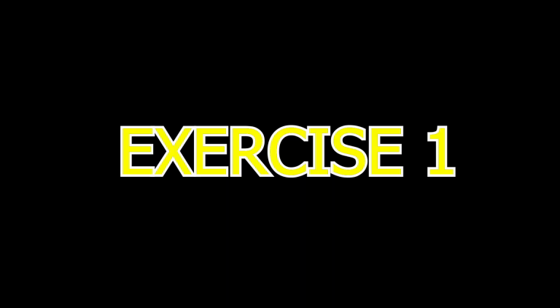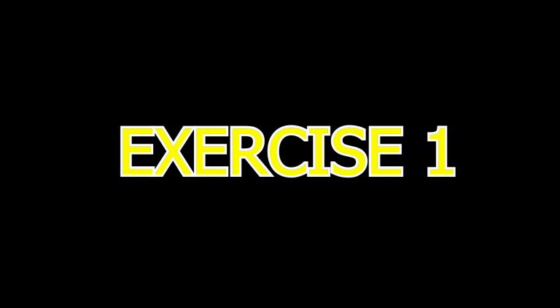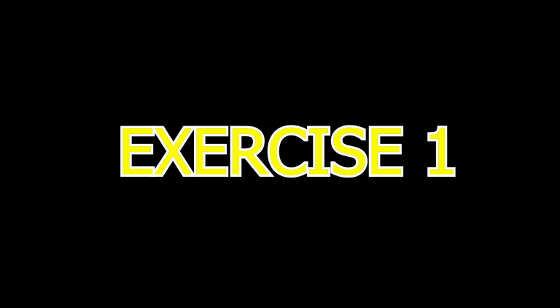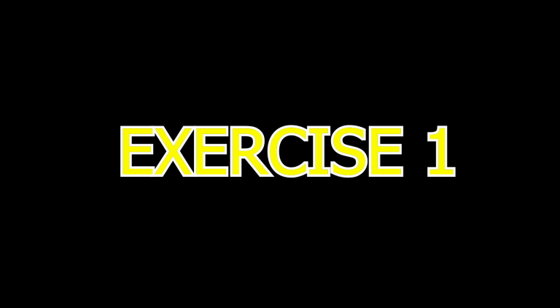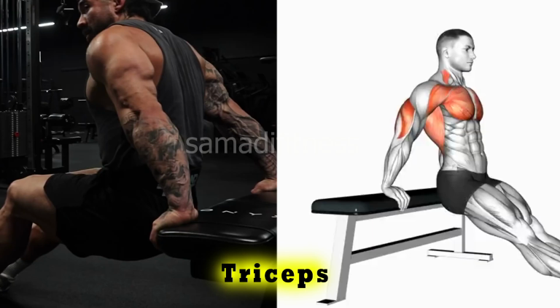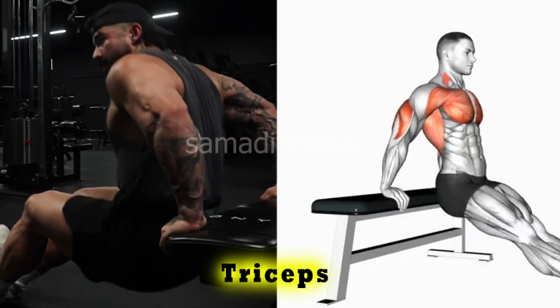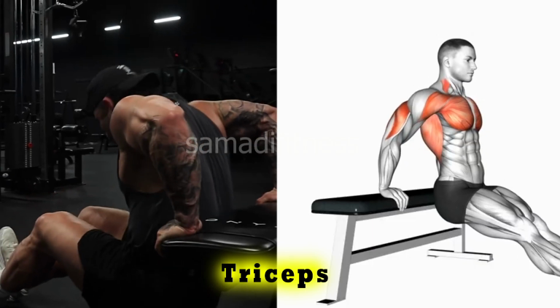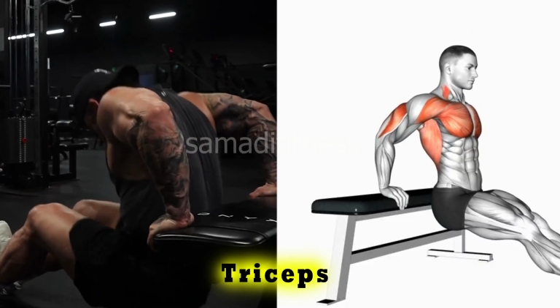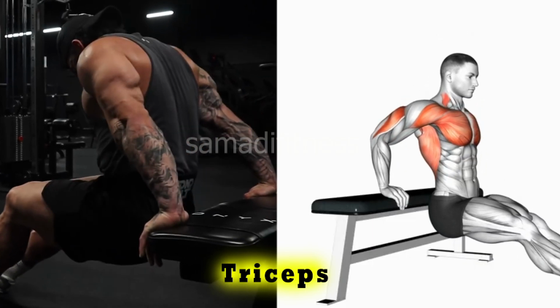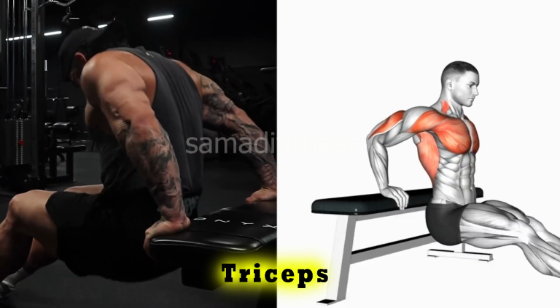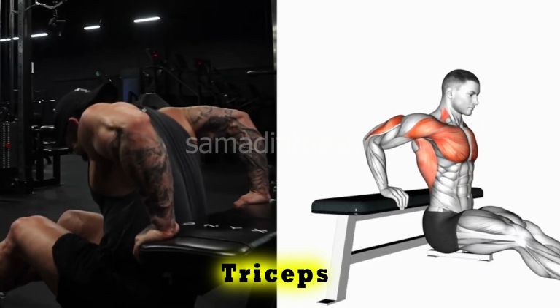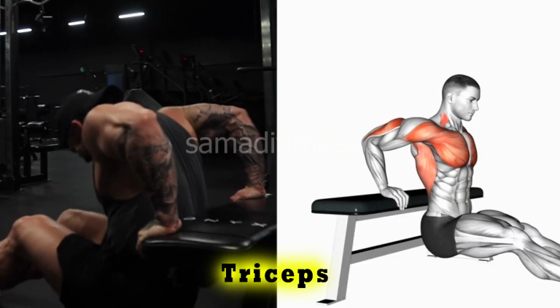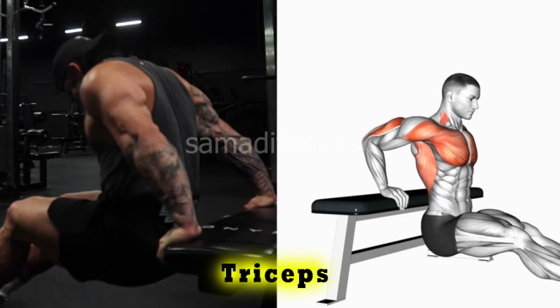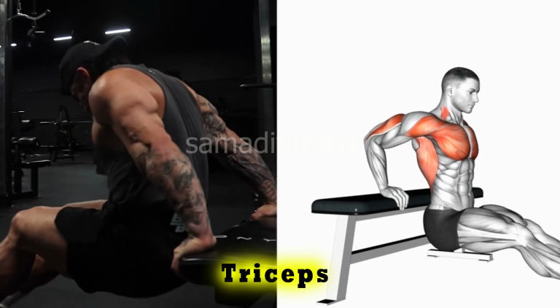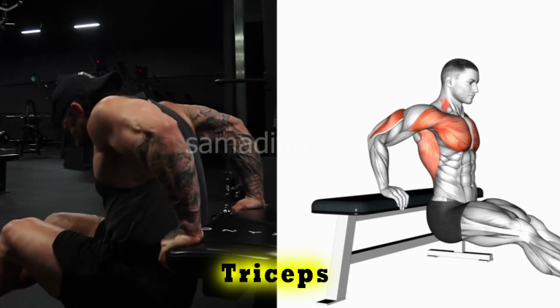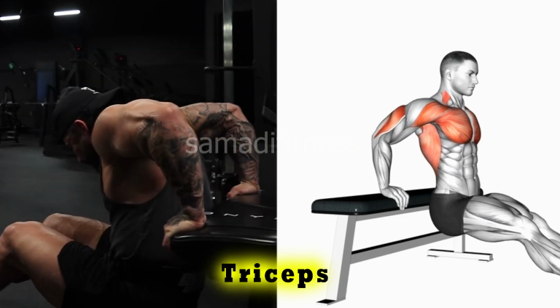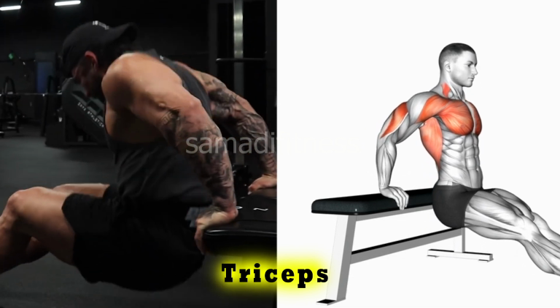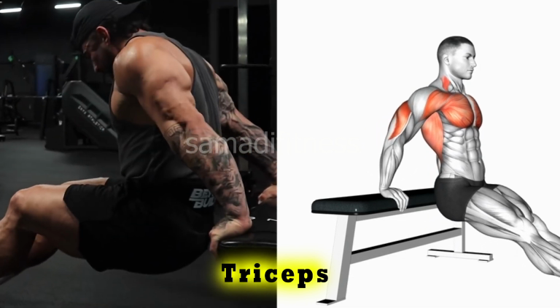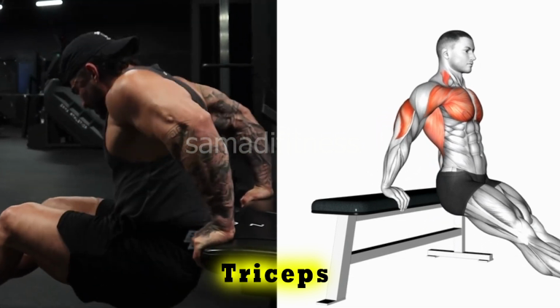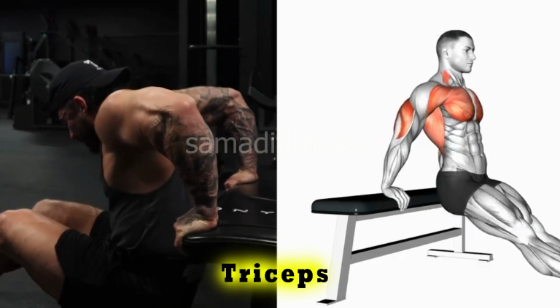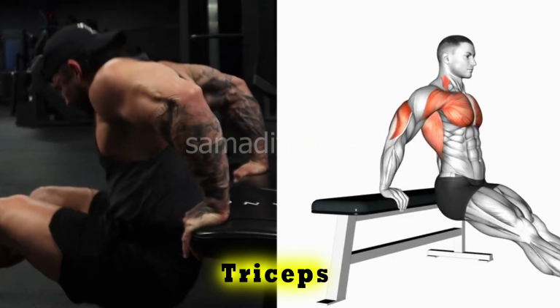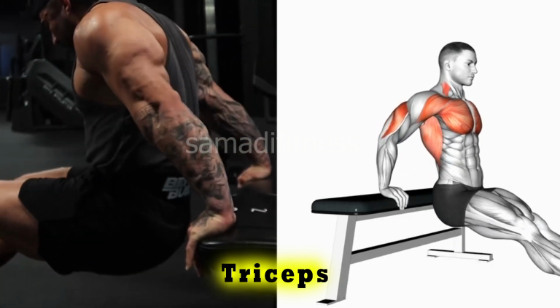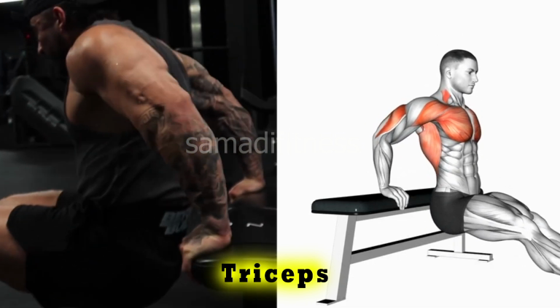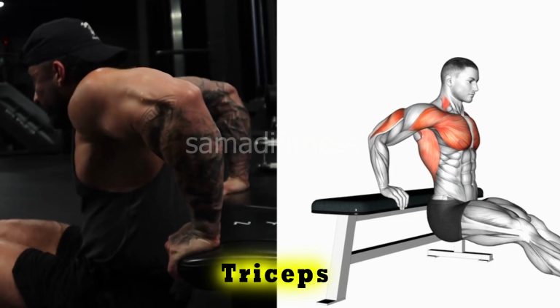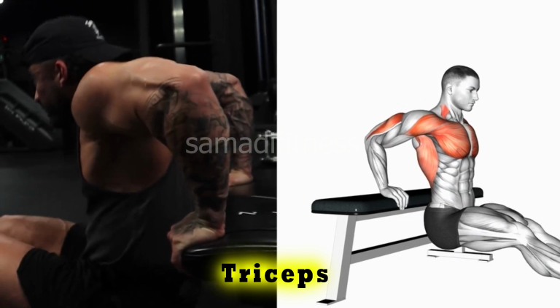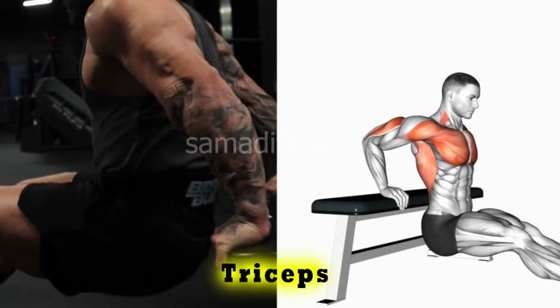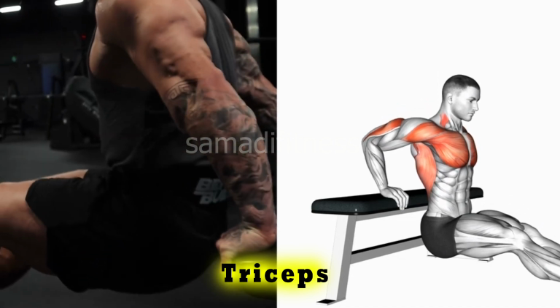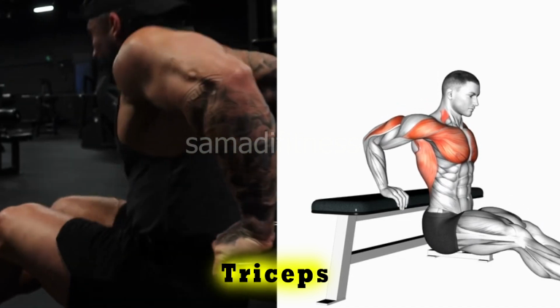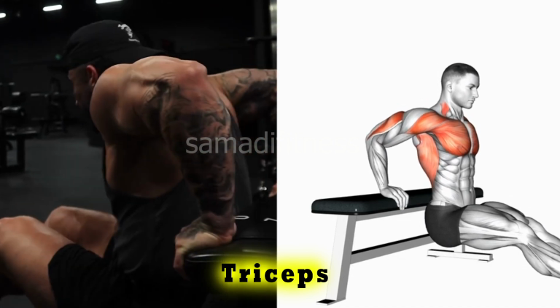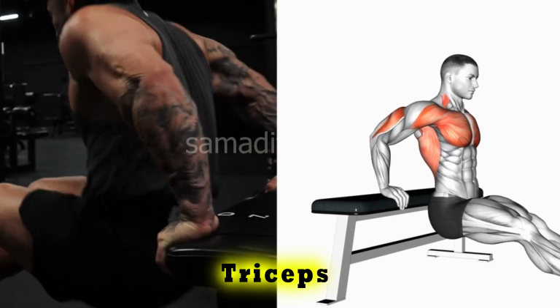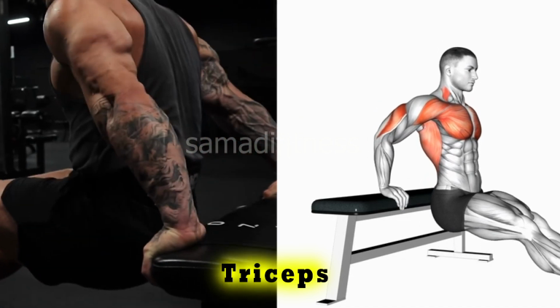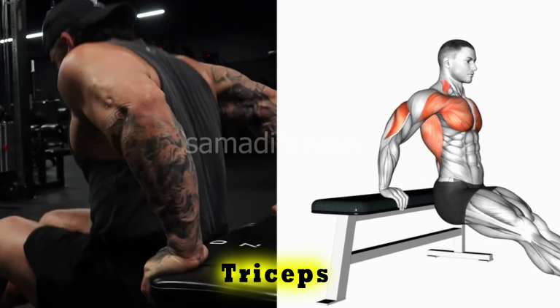Exercise 1. The weighted bench dip targets the triceps, chest, and shoulders by dipping your body between two benches while holding weight on your lap. This exercise adds resistance to the classic dip for increased muscle growth and strength.